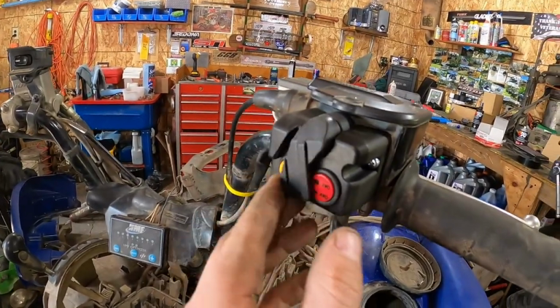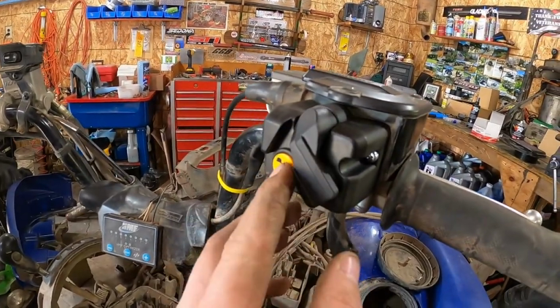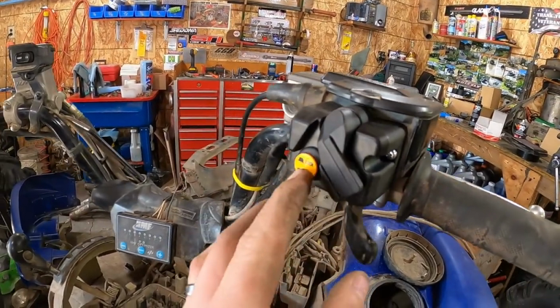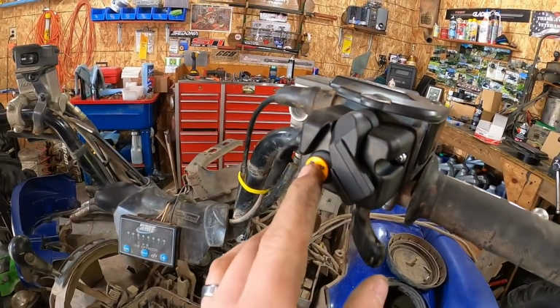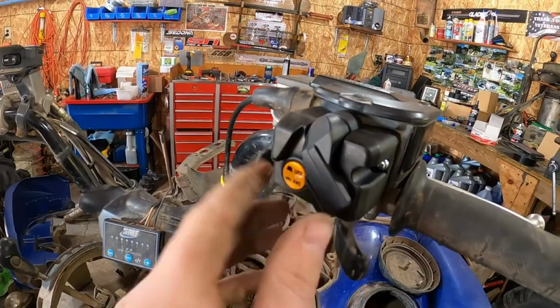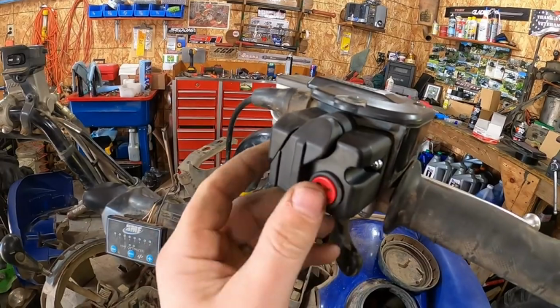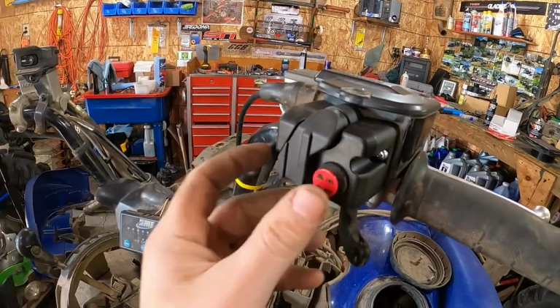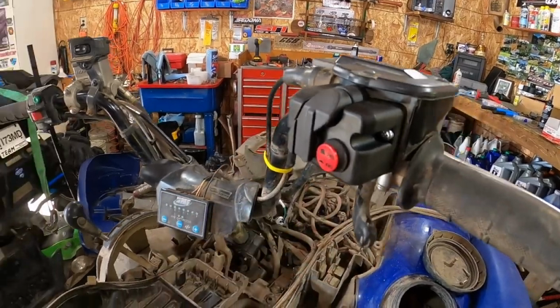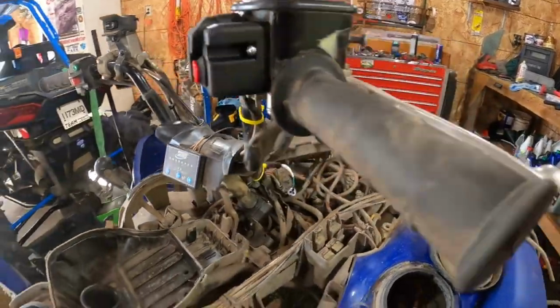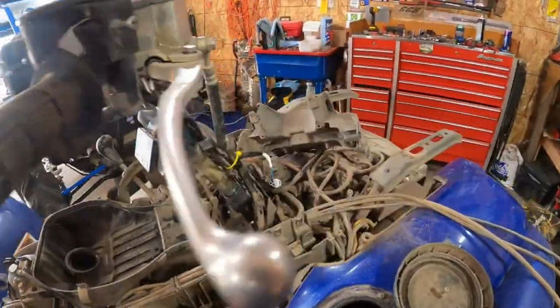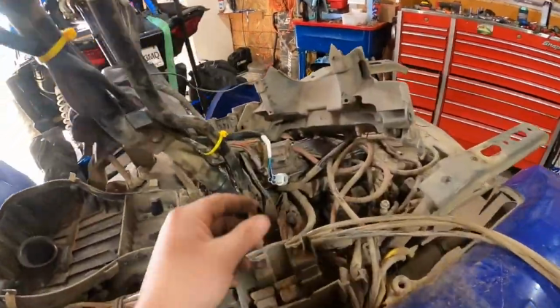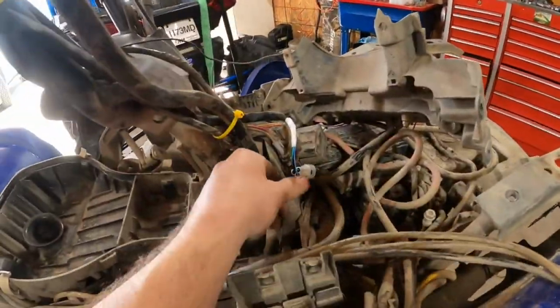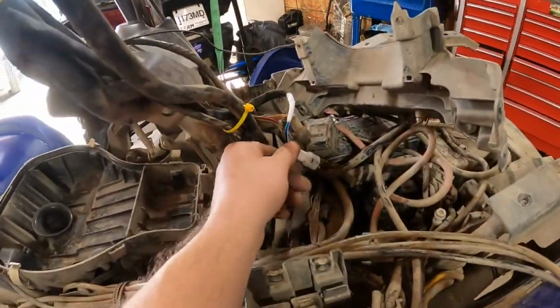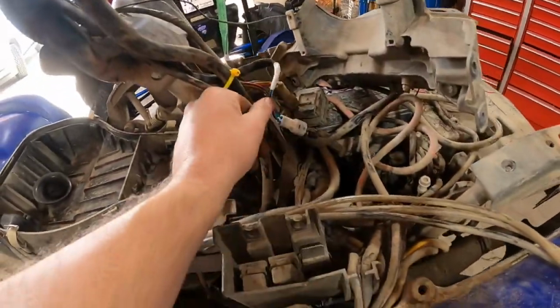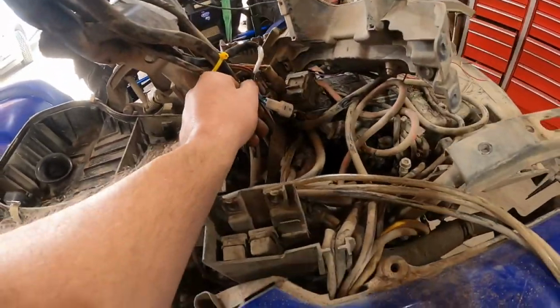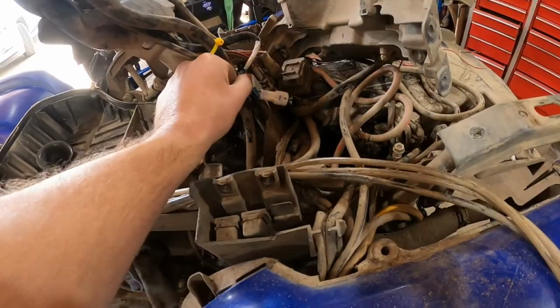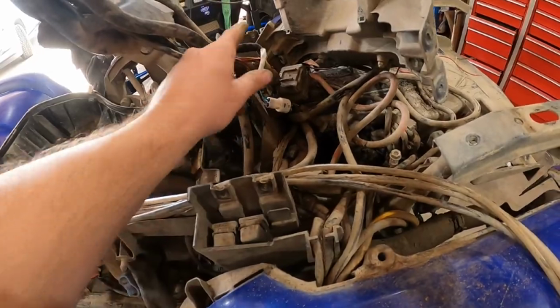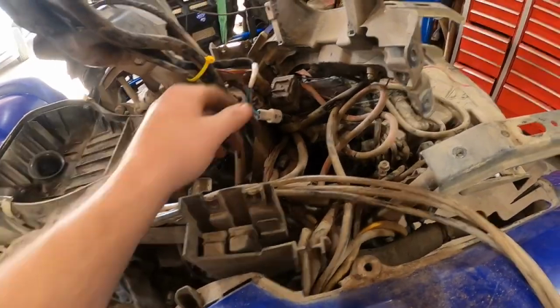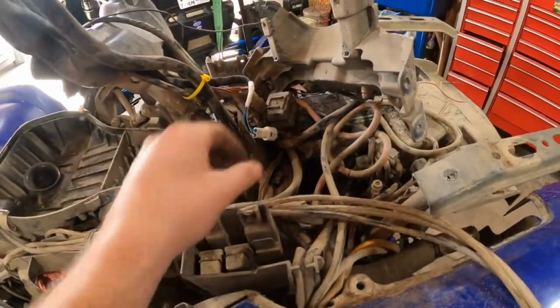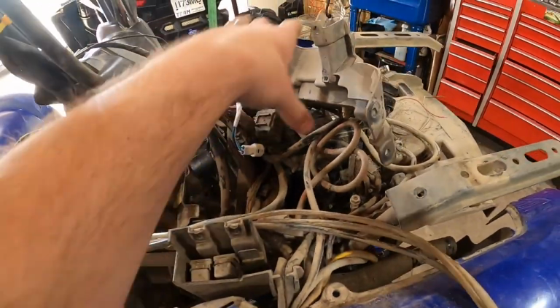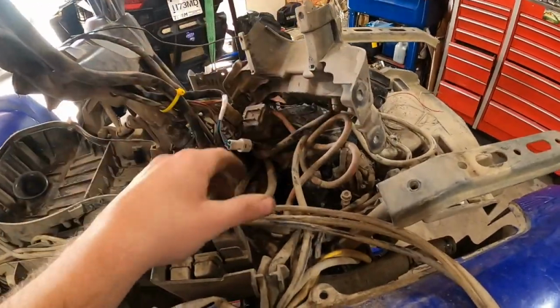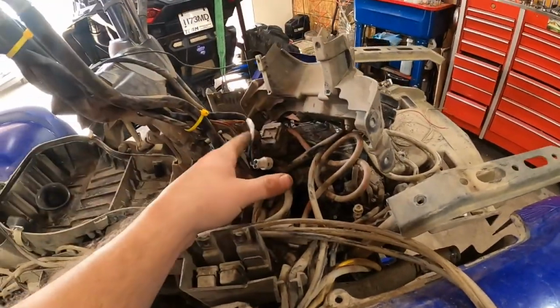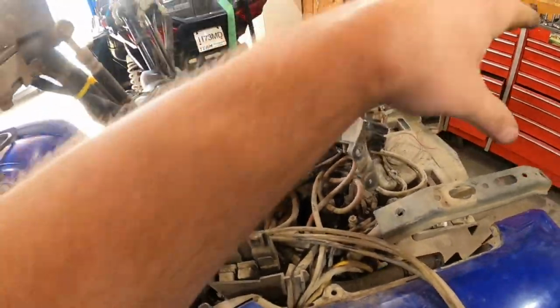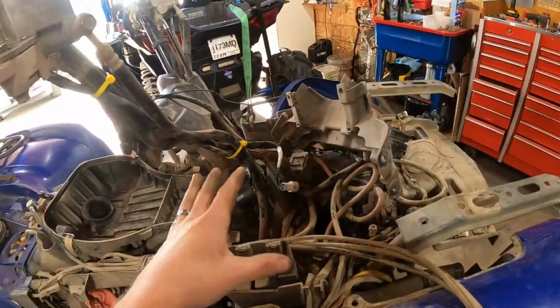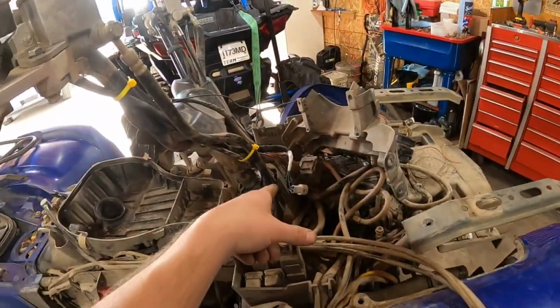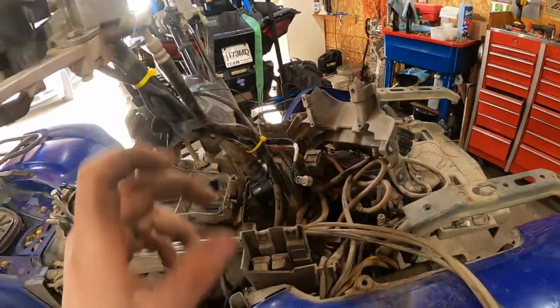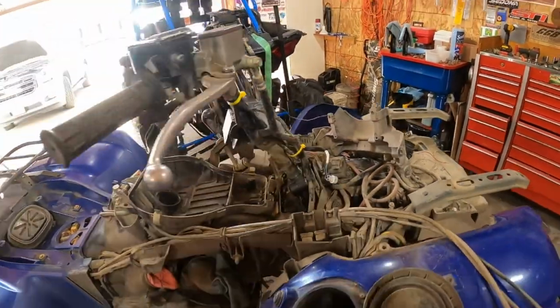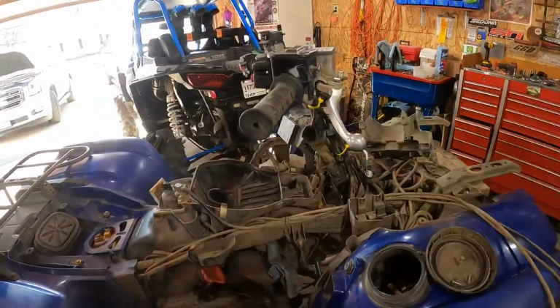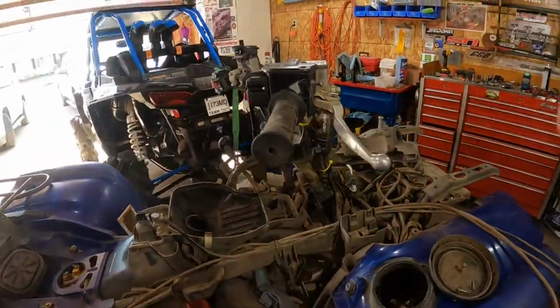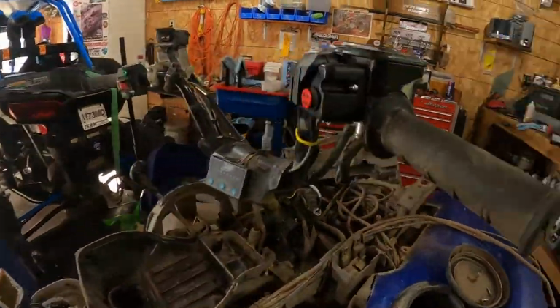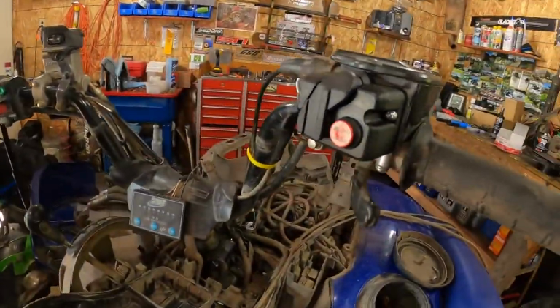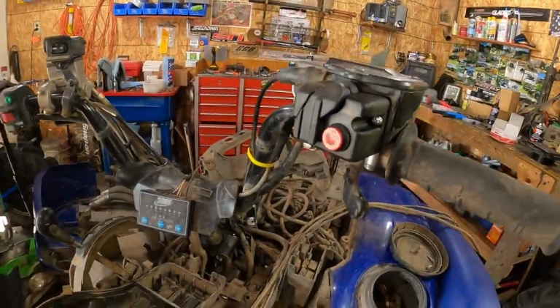The new four-wheel drive switch is on. It took literally five minutes. The cool thing is it just plugs in right here — take that piece of plastic off. If you don't have snorkels and everything in the way, it's literally a five-minute change.